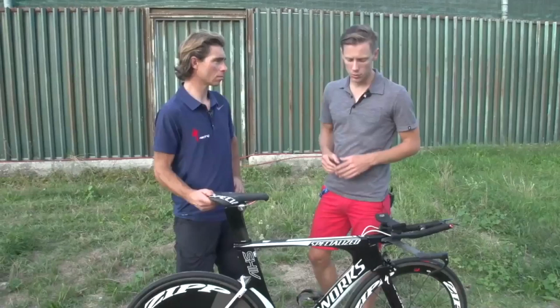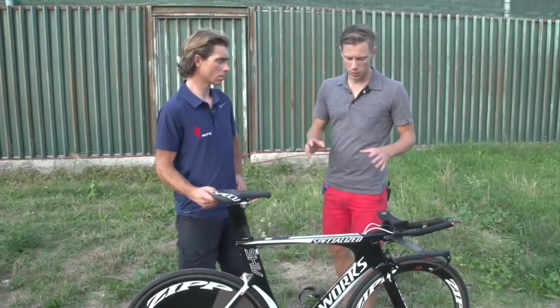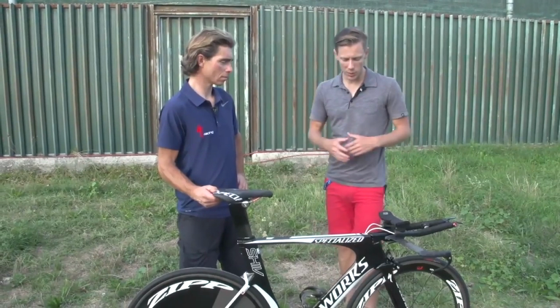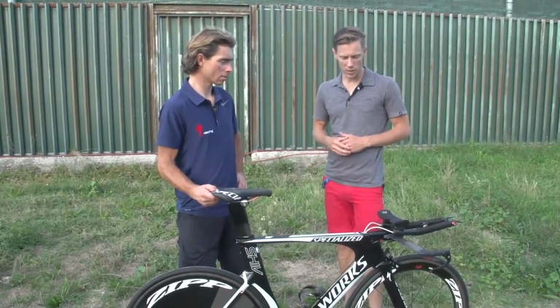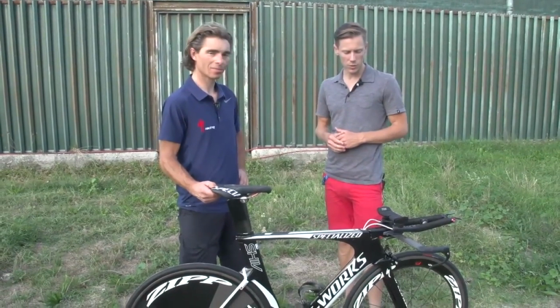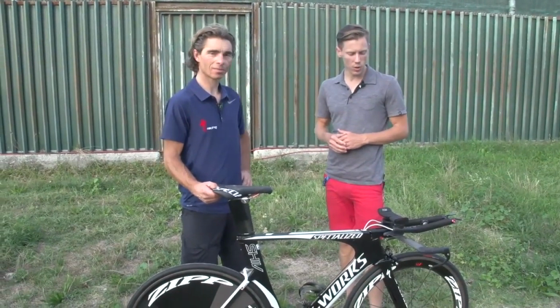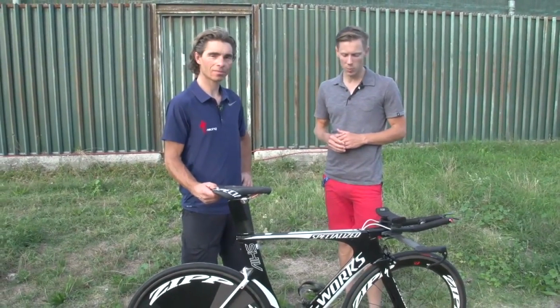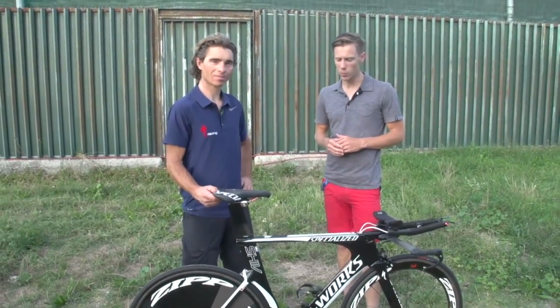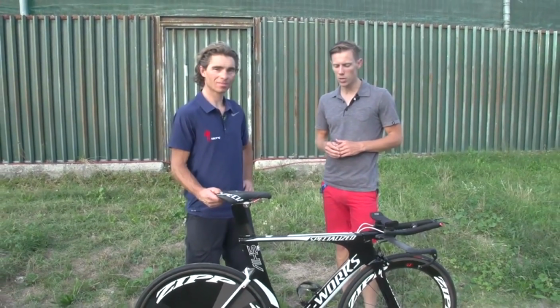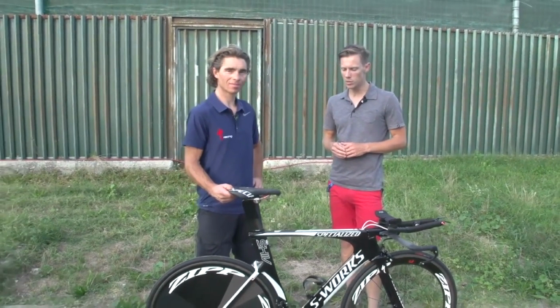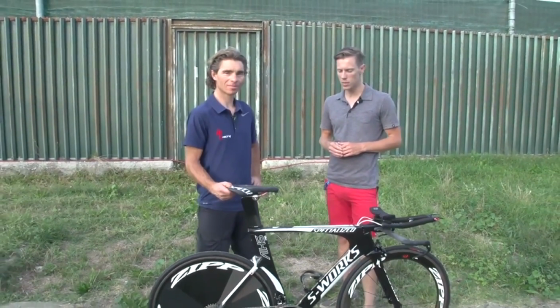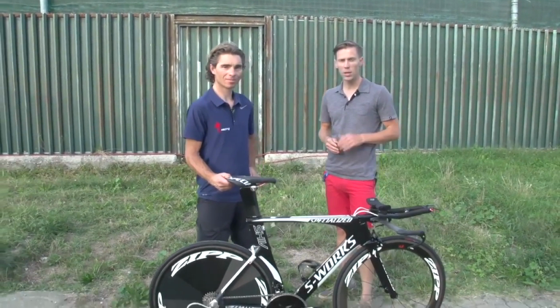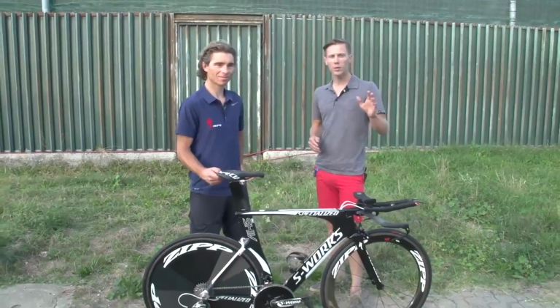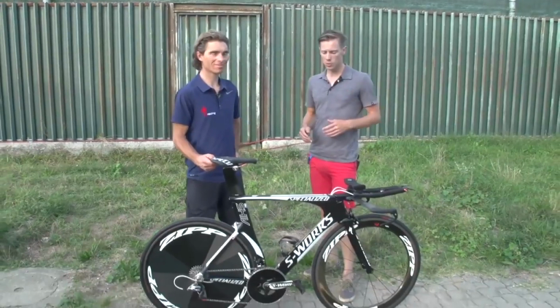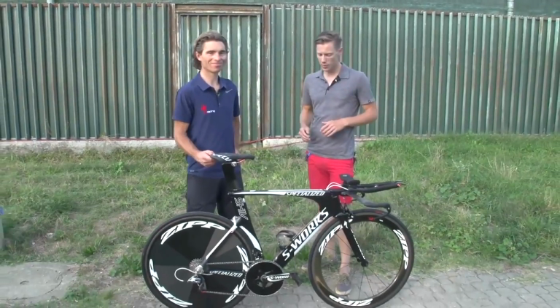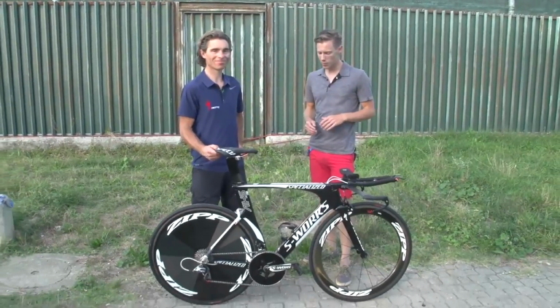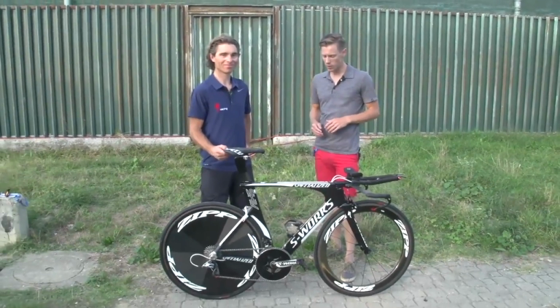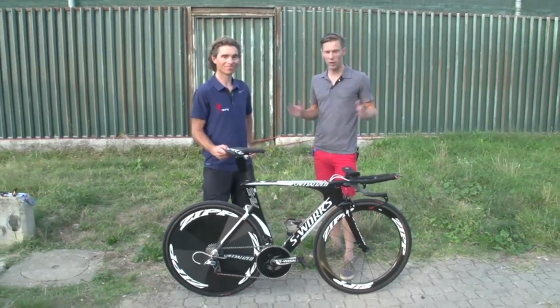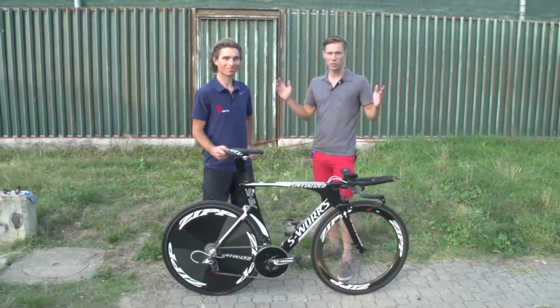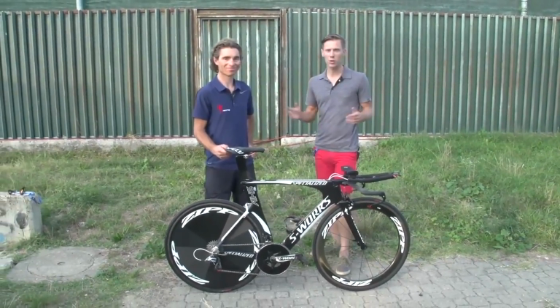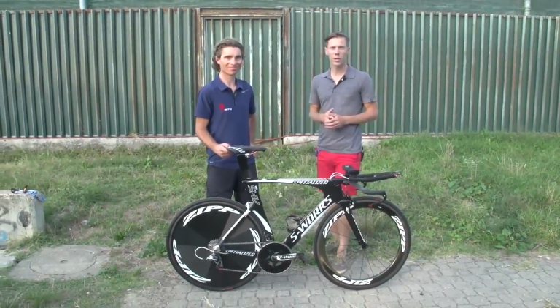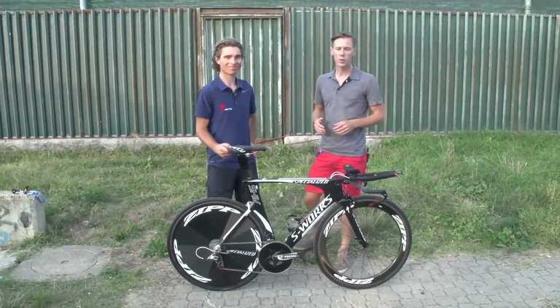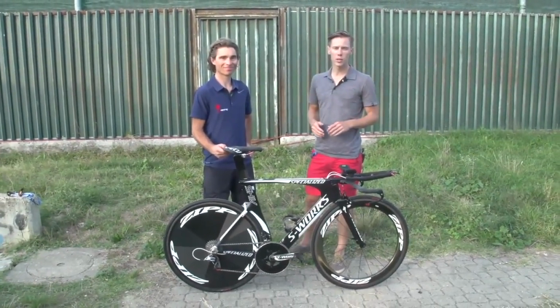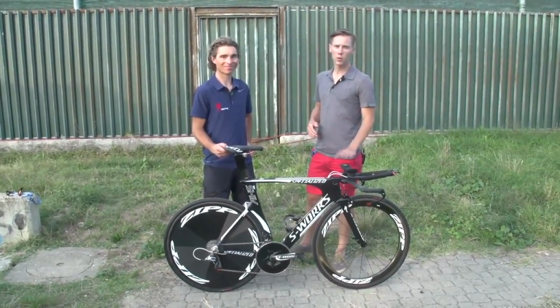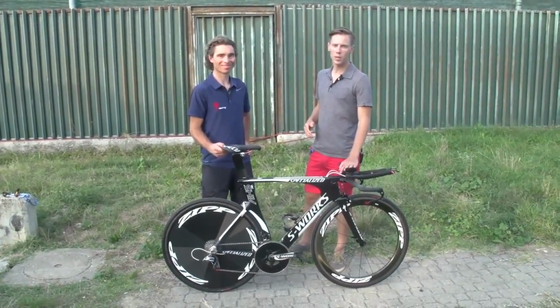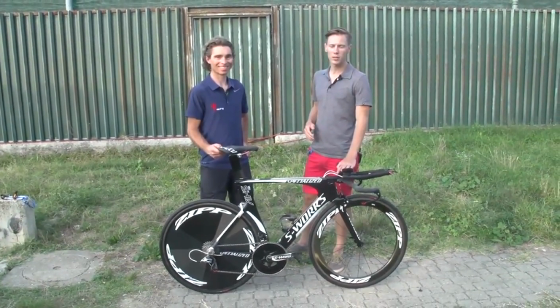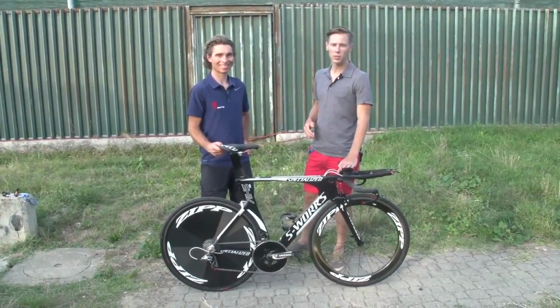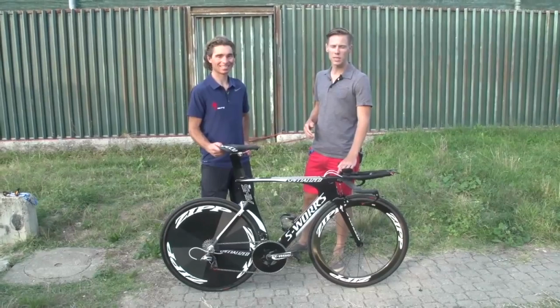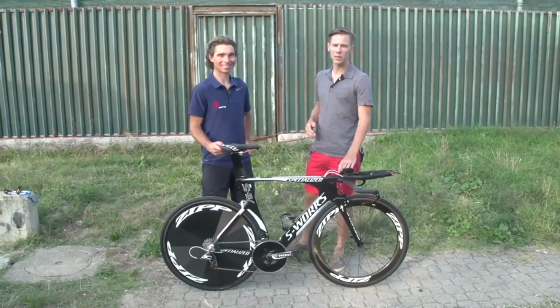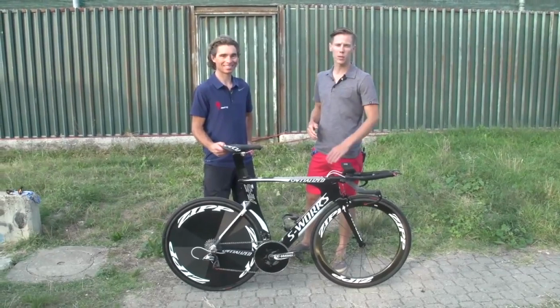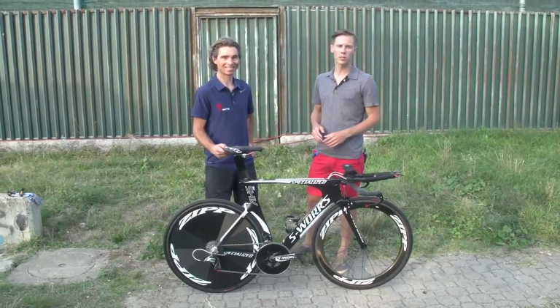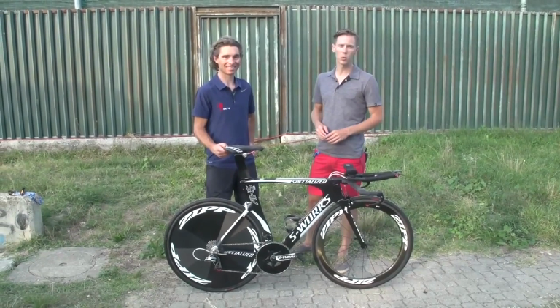This is the Specialized Shiv — Tony Martin's bike from the World Championship TT. Thank you so much for spending time with us, and congratulations to Tony and the rest of the winners who rode the Specialized Shiv TT to wins this year at Worlds.